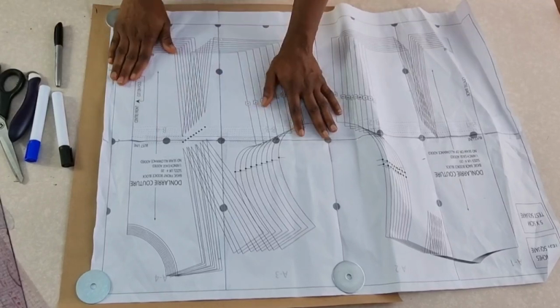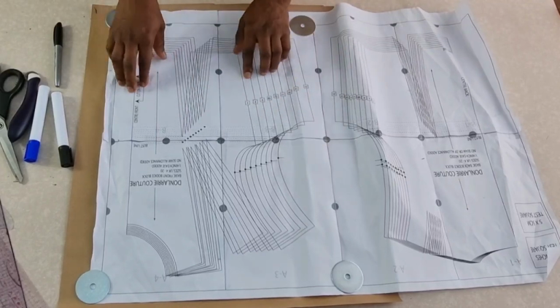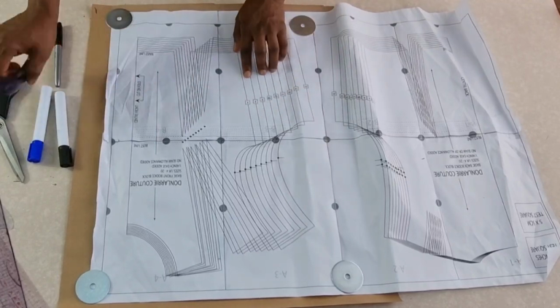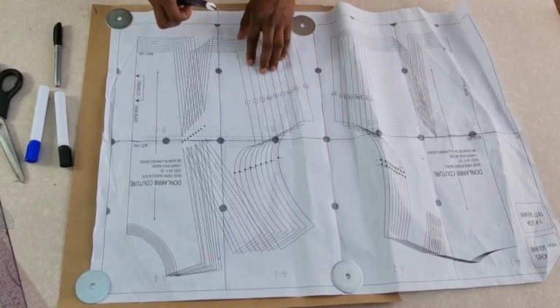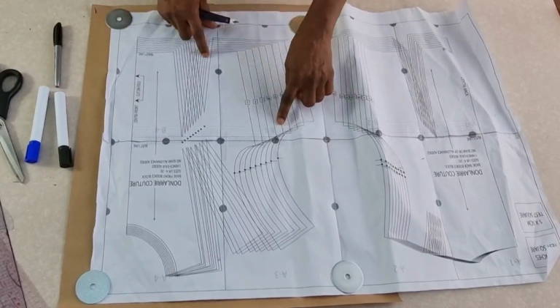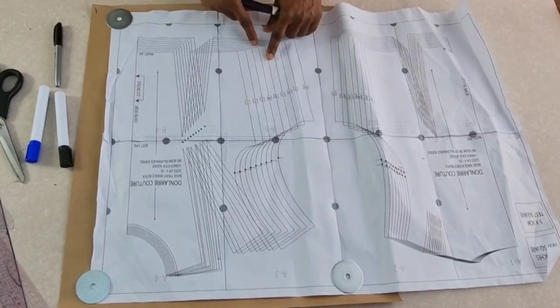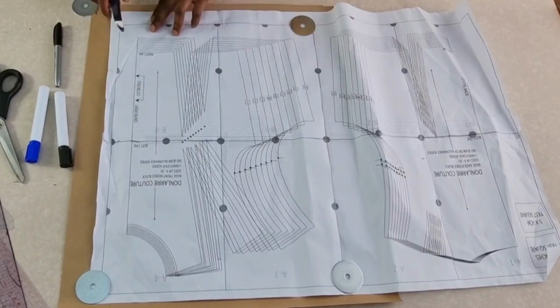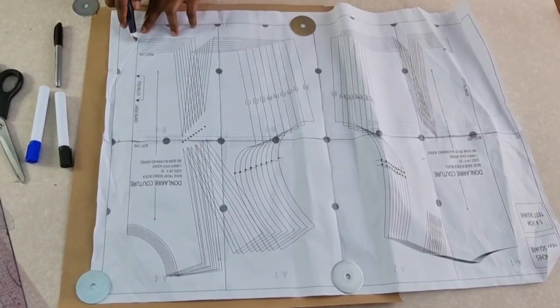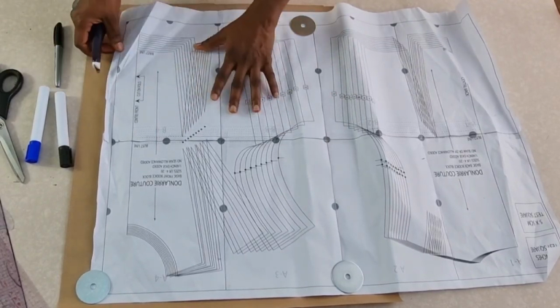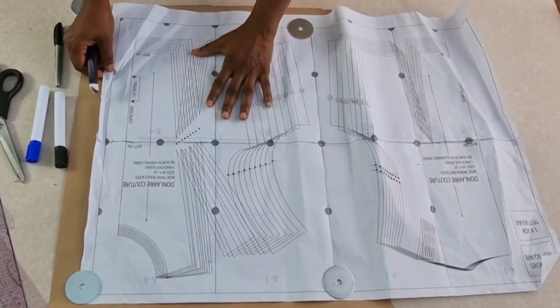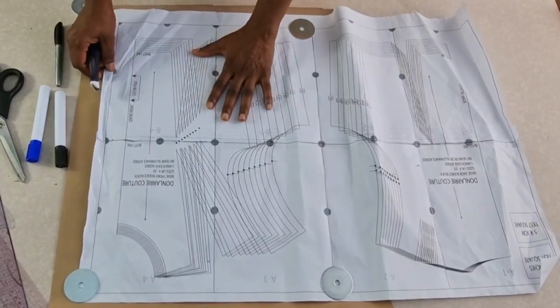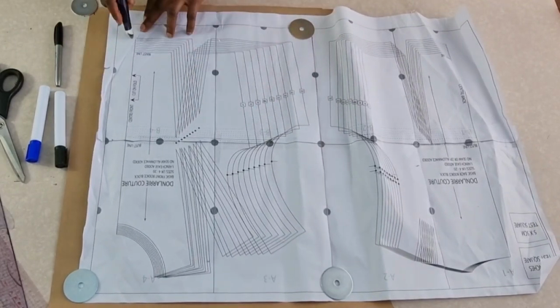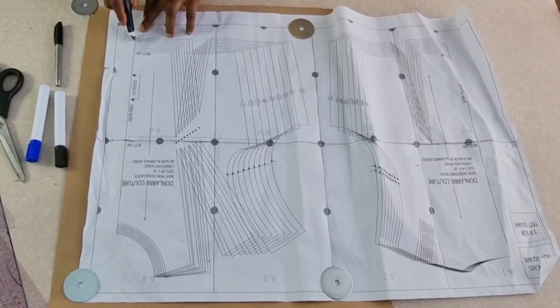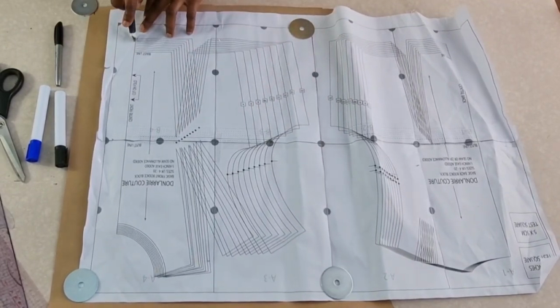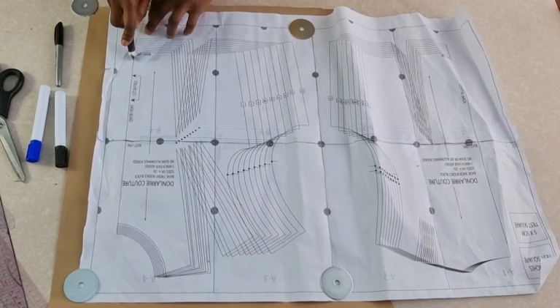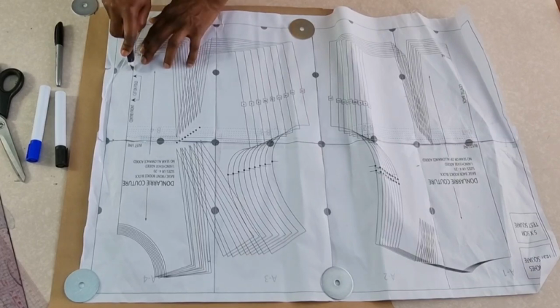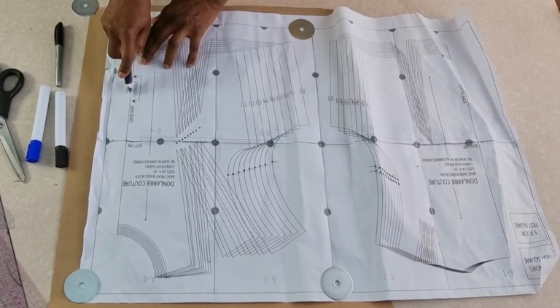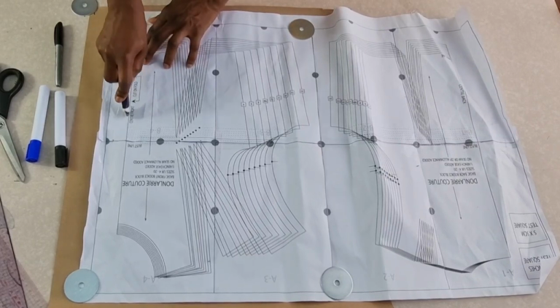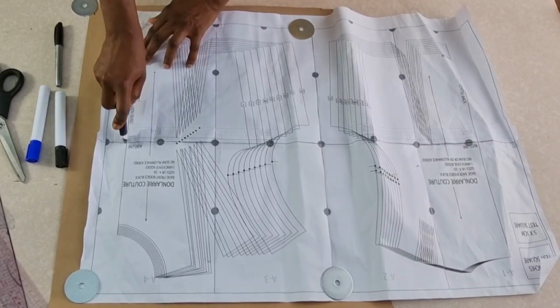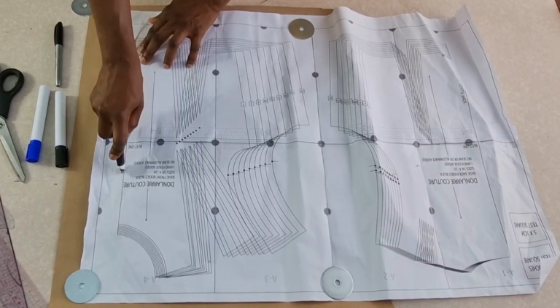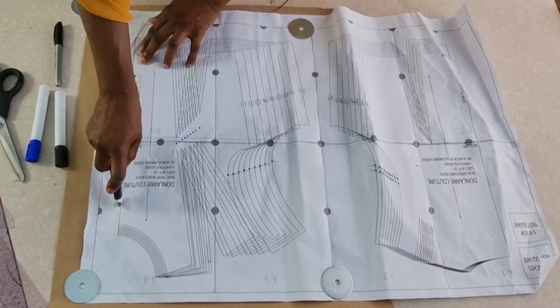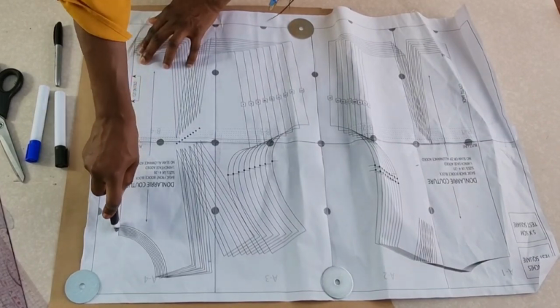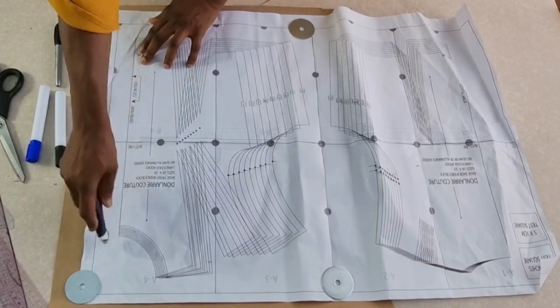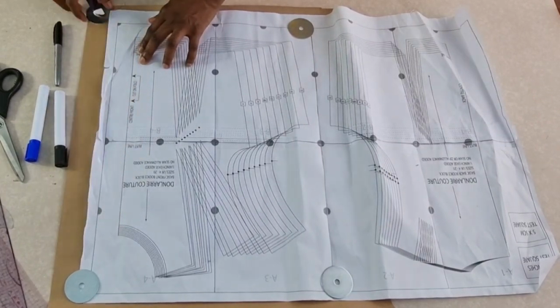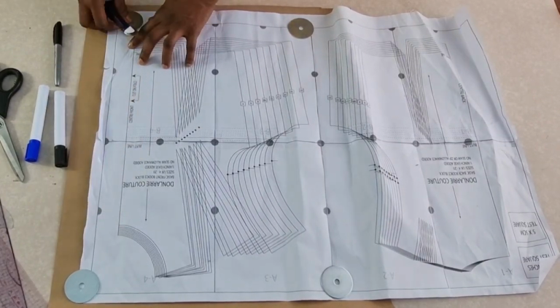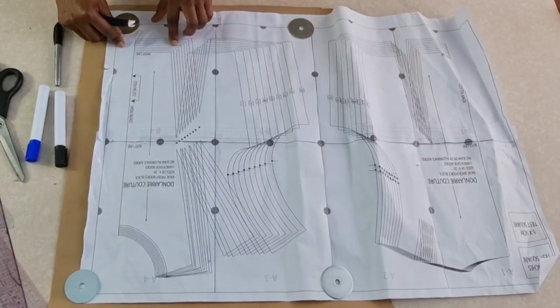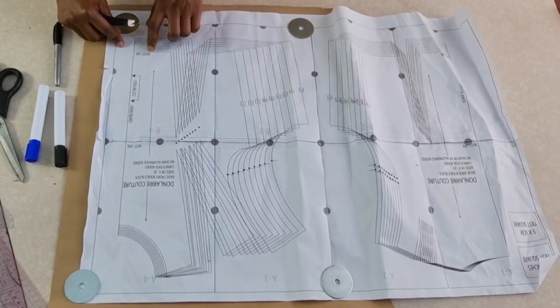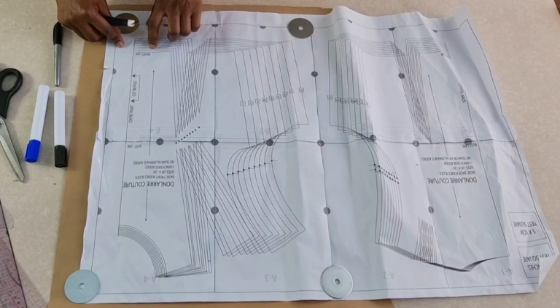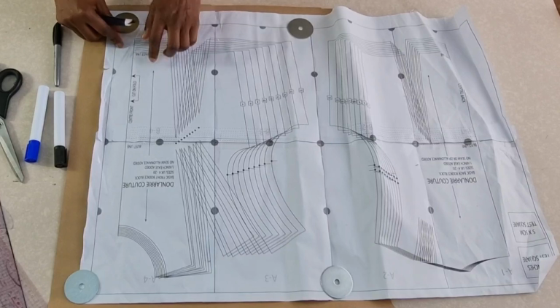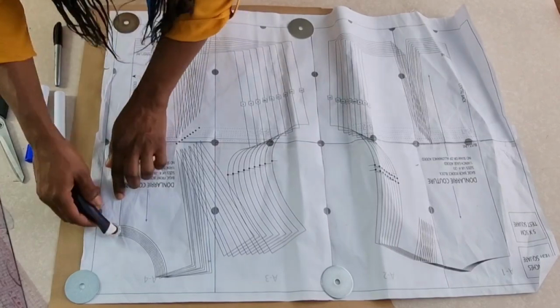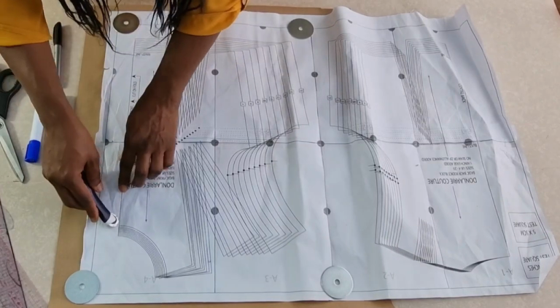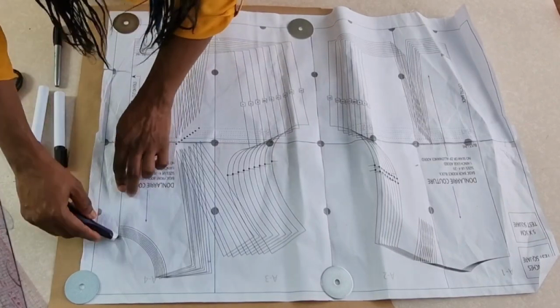Hi guys, welcome again to the channel. I hope you guys are doing well today. In this video I'll be showing you guys how to make a tube top from Don Larry's basic bodies pattern, as requested by some of you.